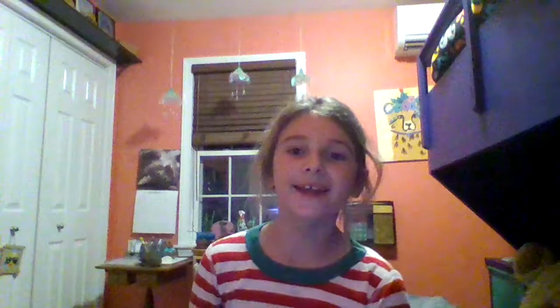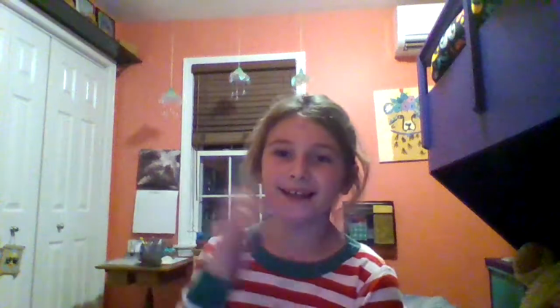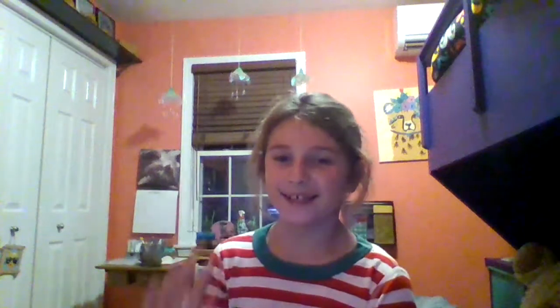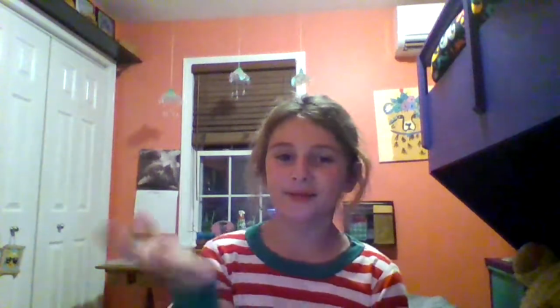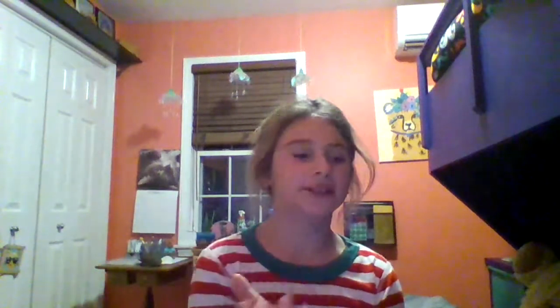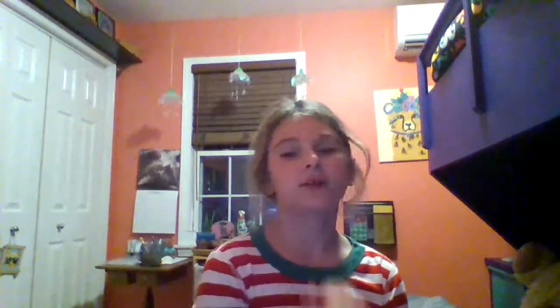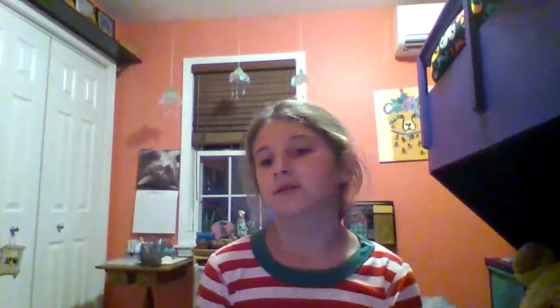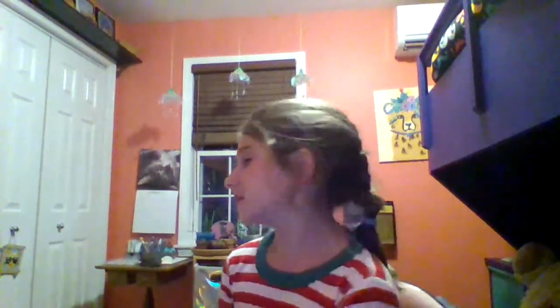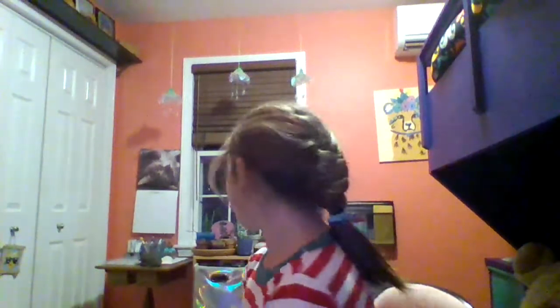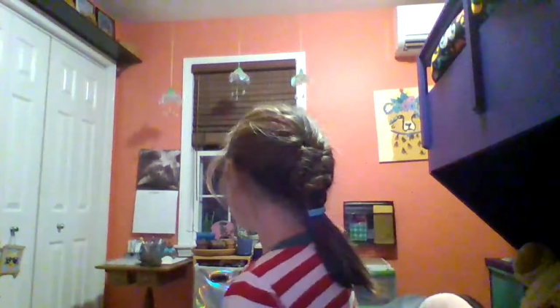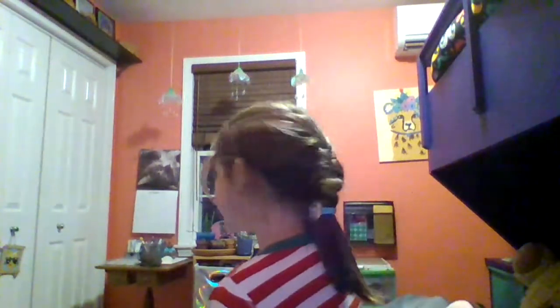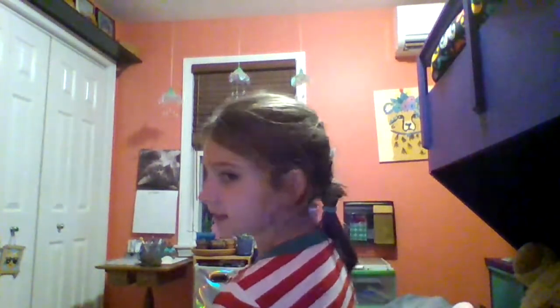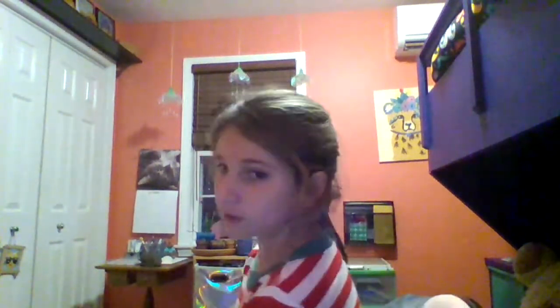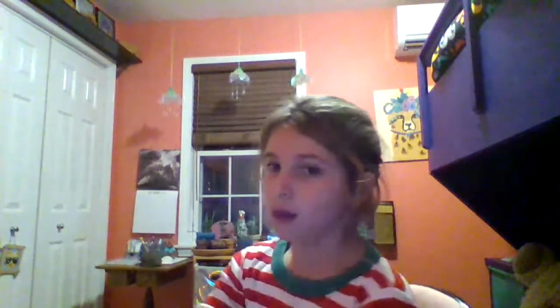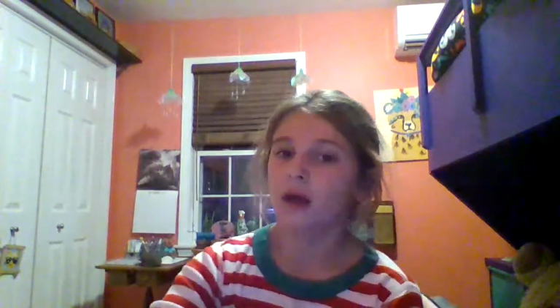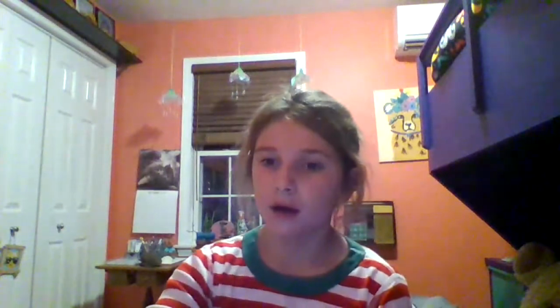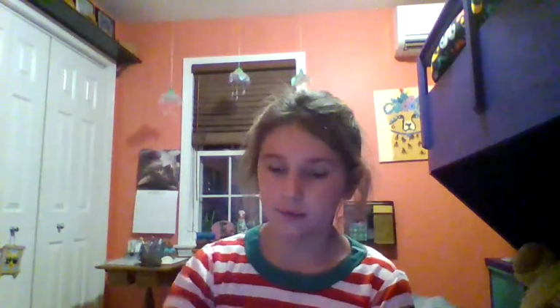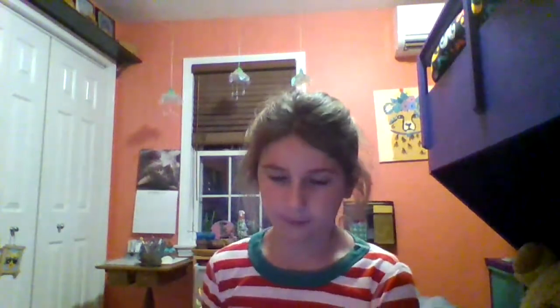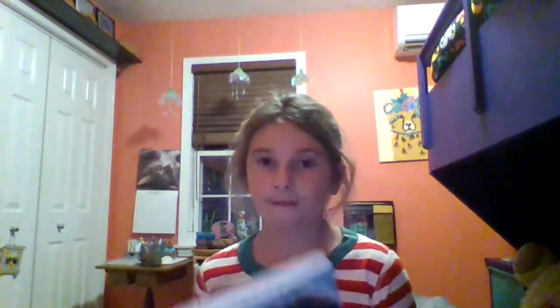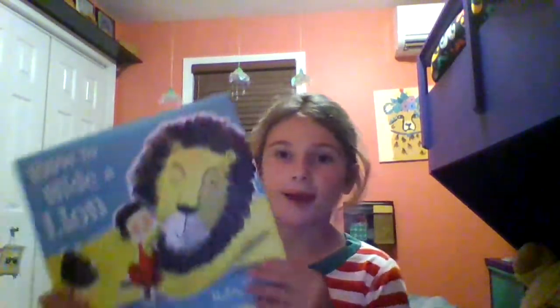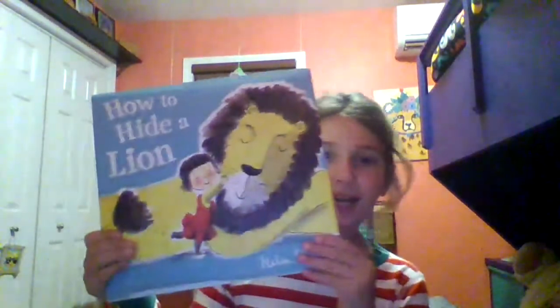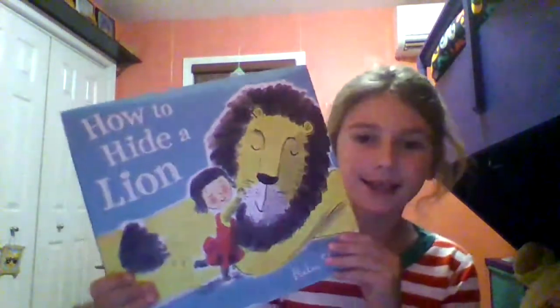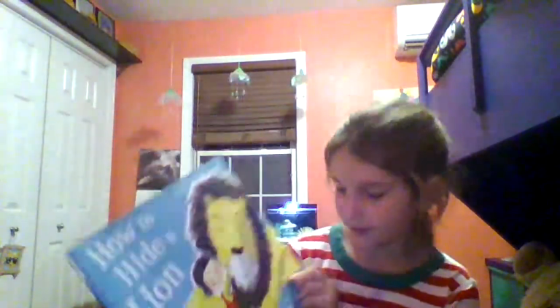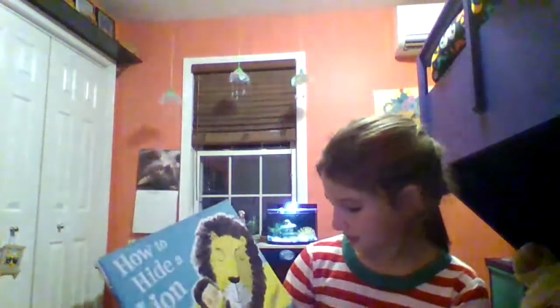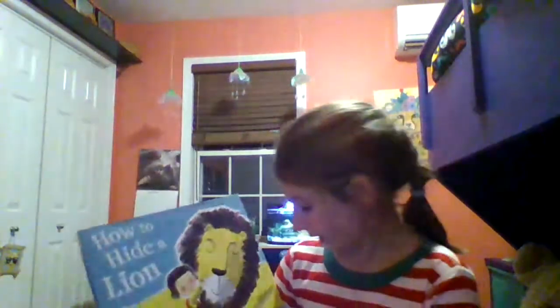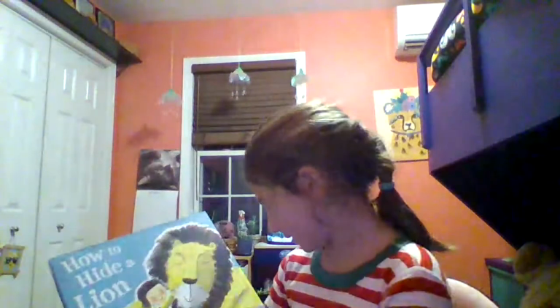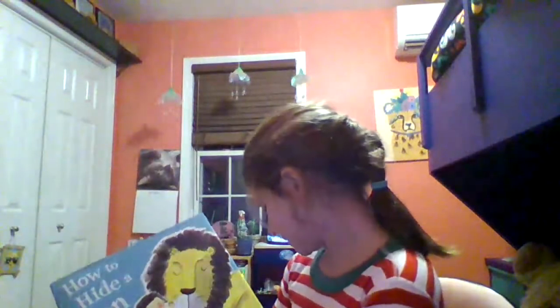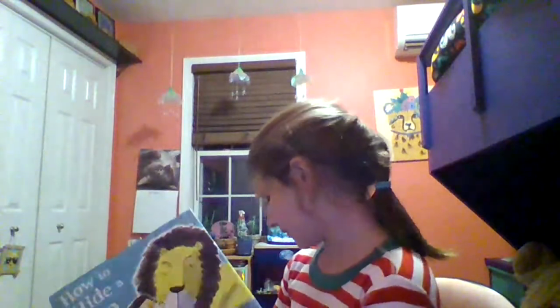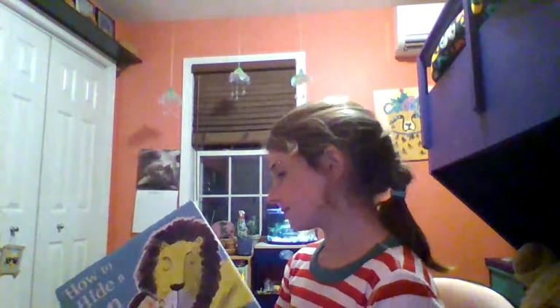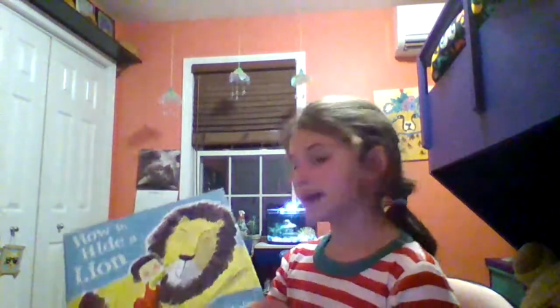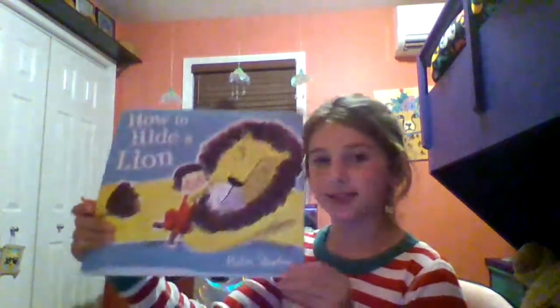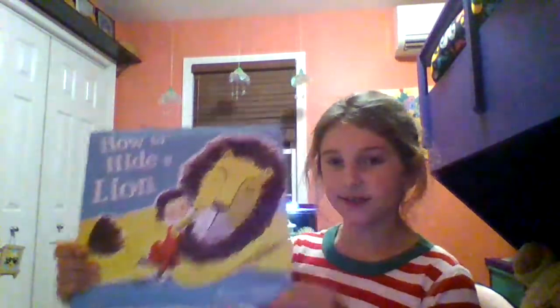Hey guys, it's Lion and welcome back to my channel. So today I'm going to be reading you How to Hide a Lion by Helen Stevens. Let's get right into it.